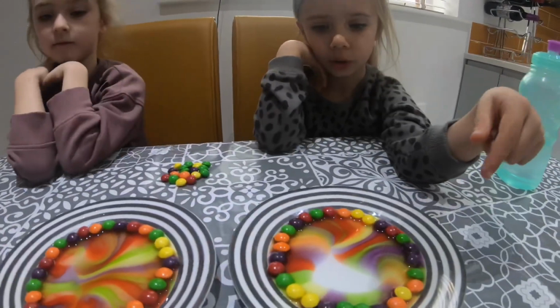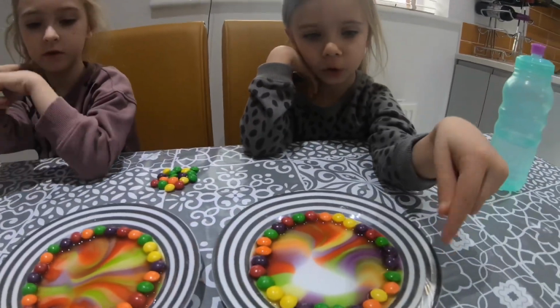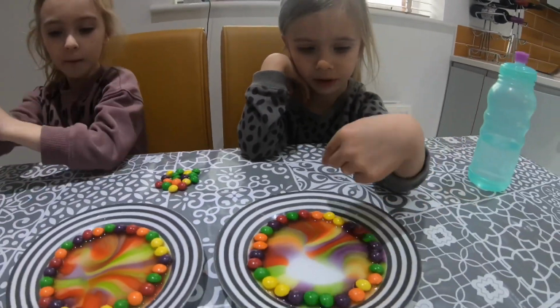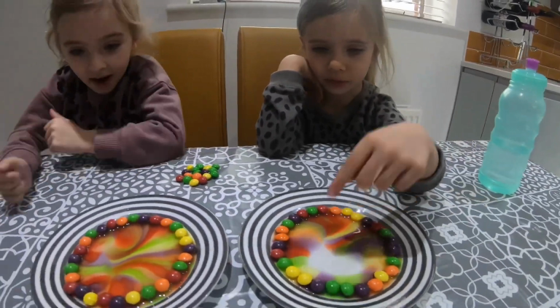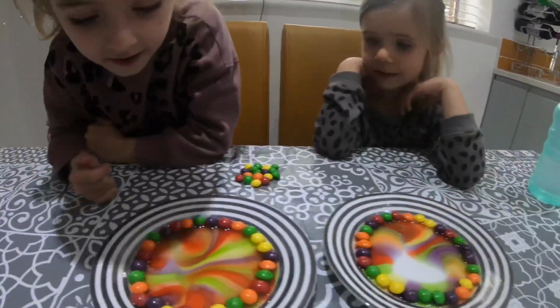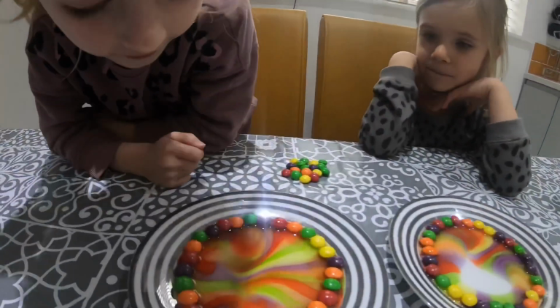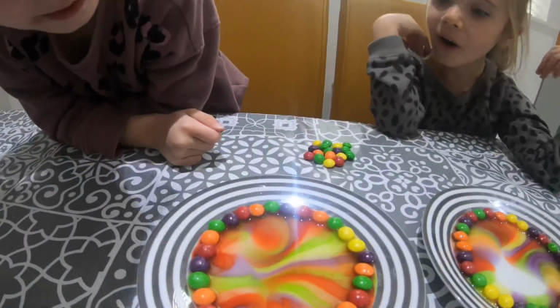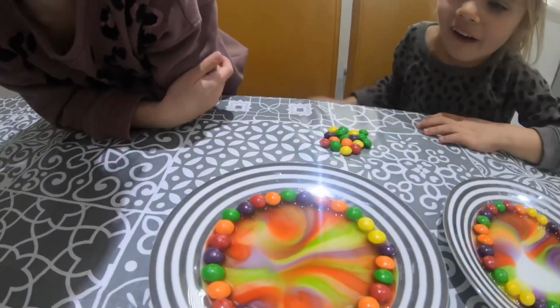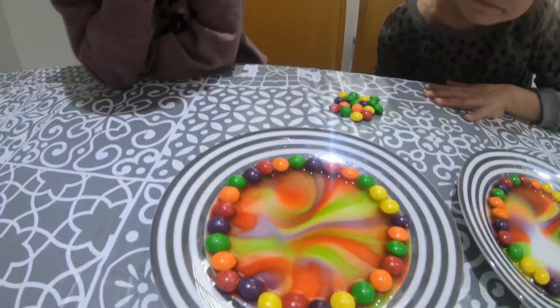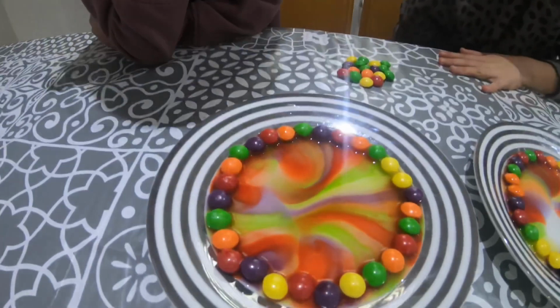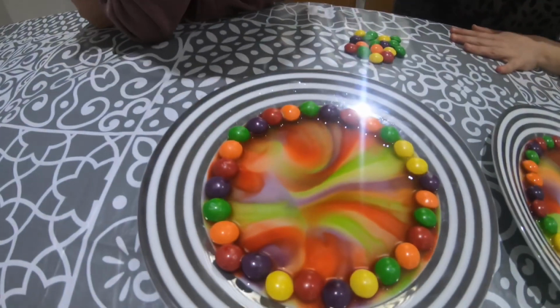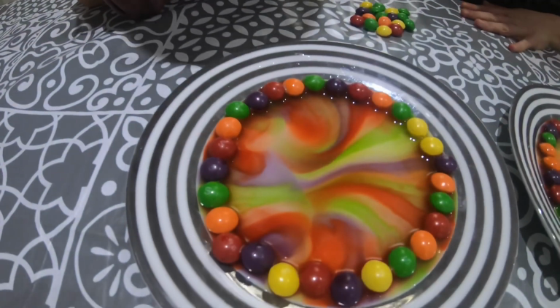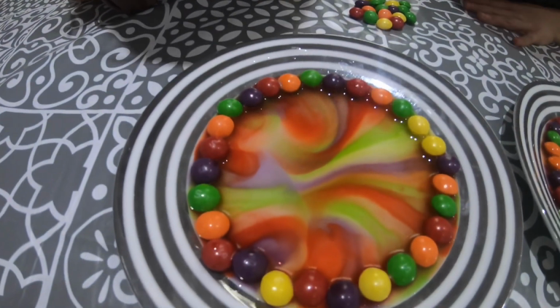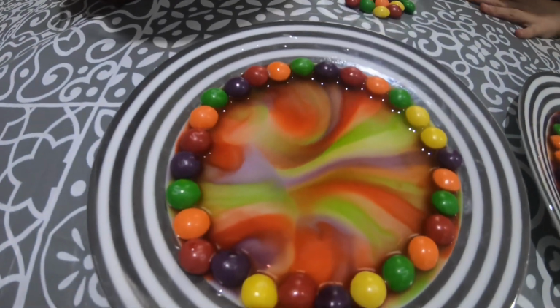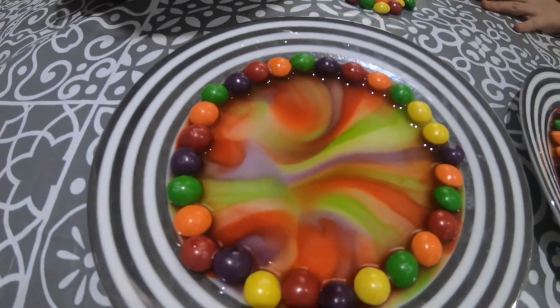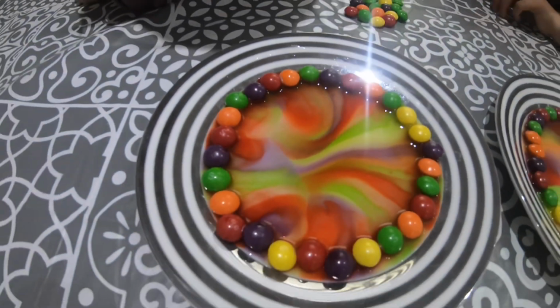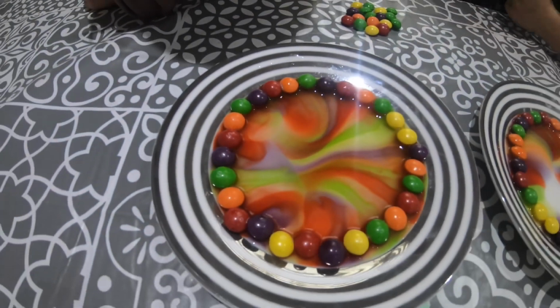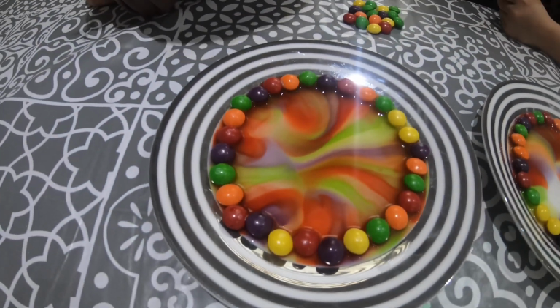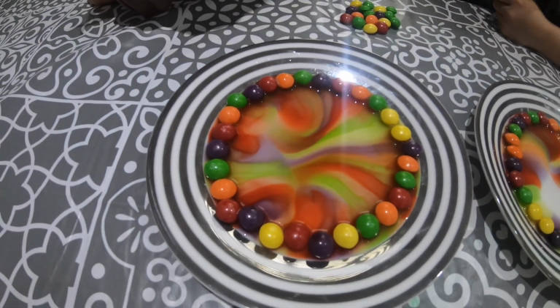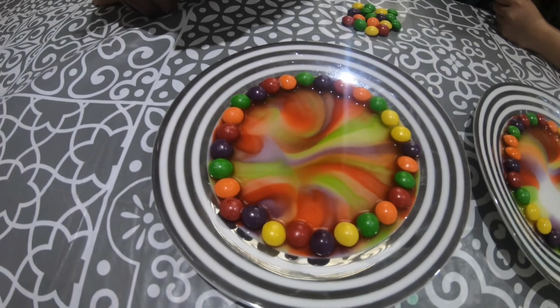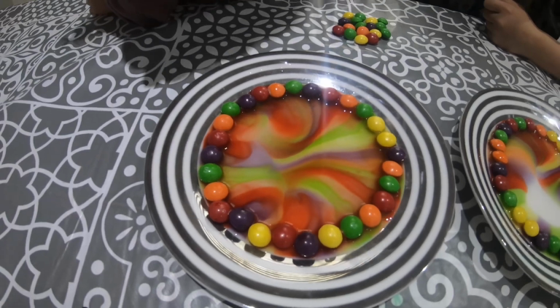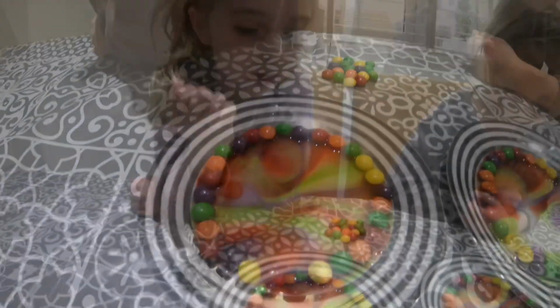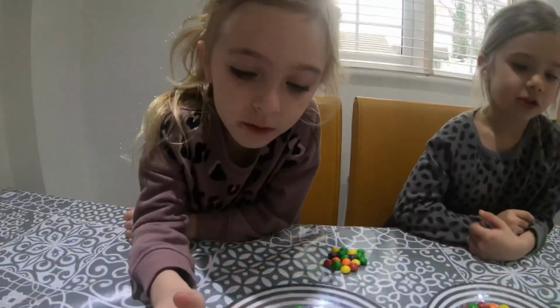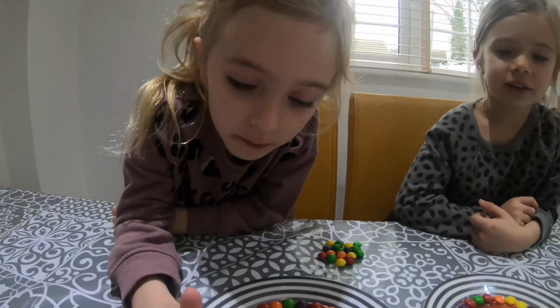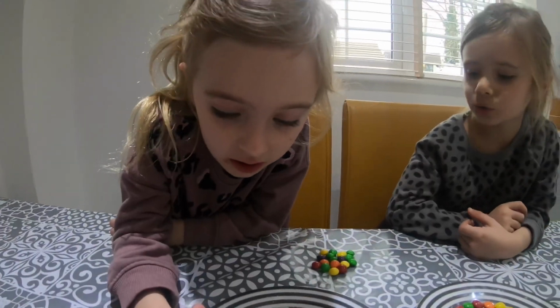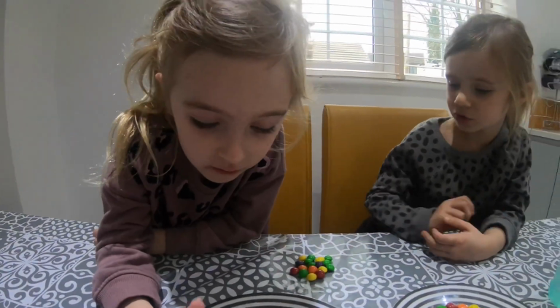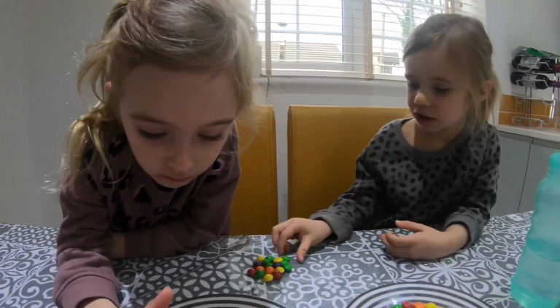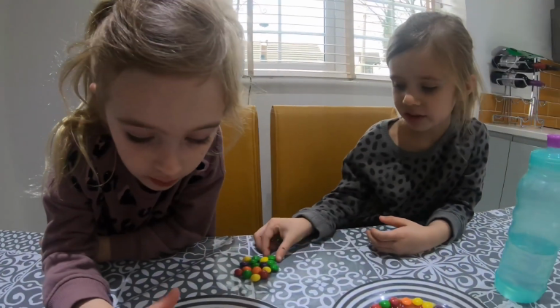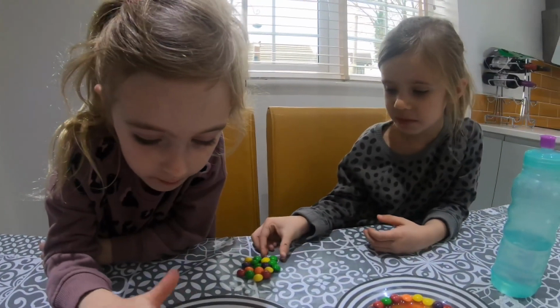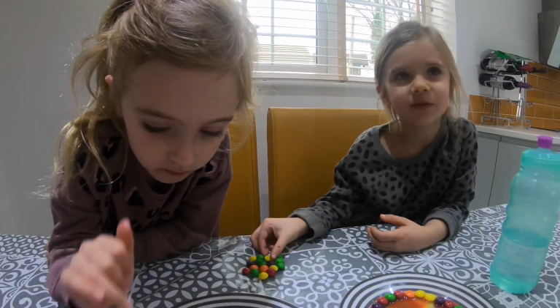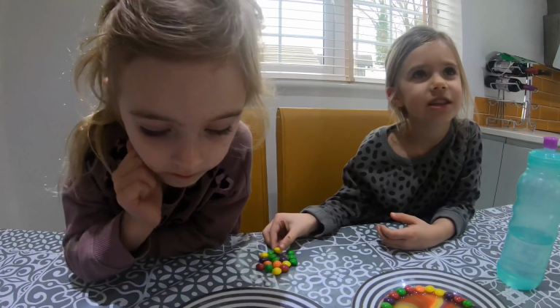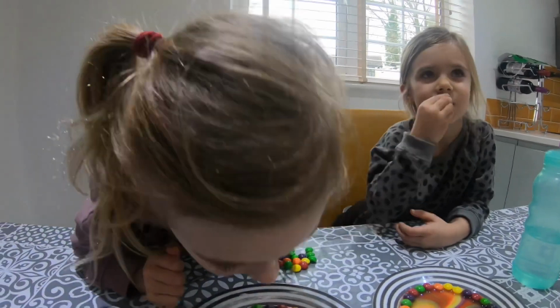Oh, mine's done, I think. It's done. Mine's turned out very well, it's pretty. Can I add a little bit more? My colours have gone right in the middle. Can I add a little bit? Just a little bit.